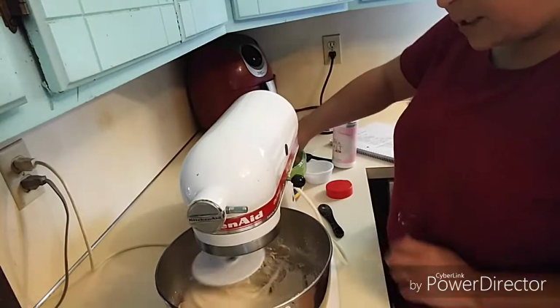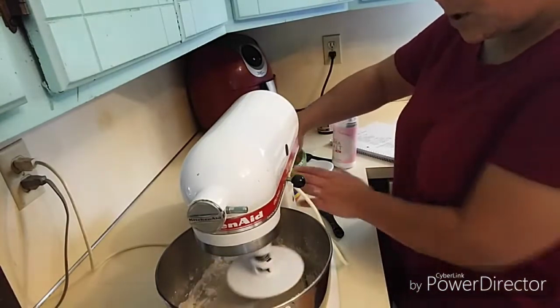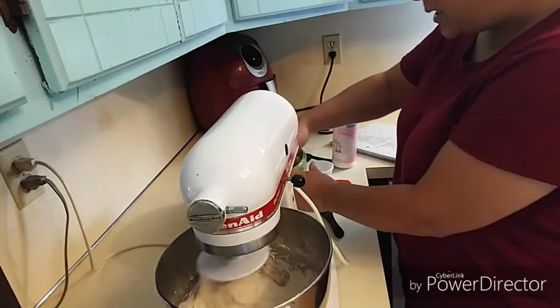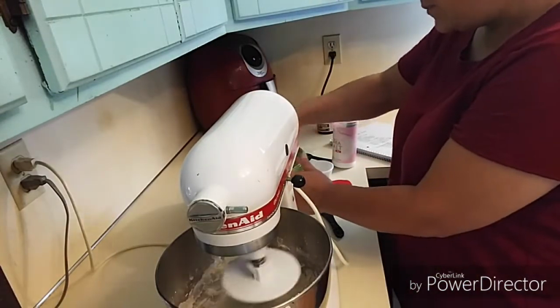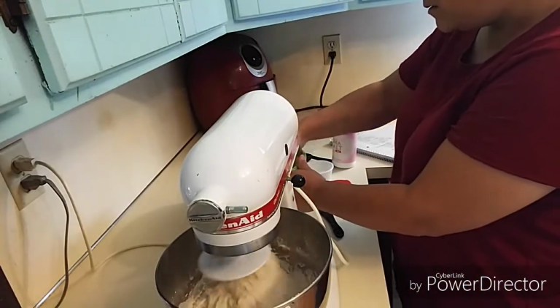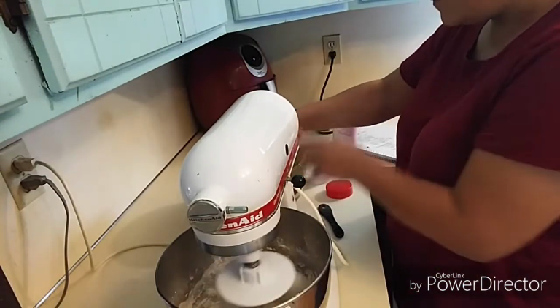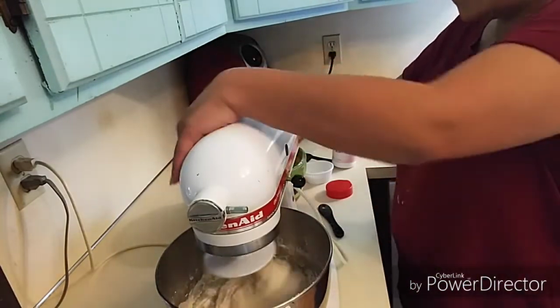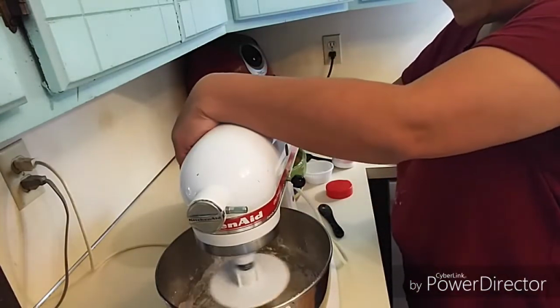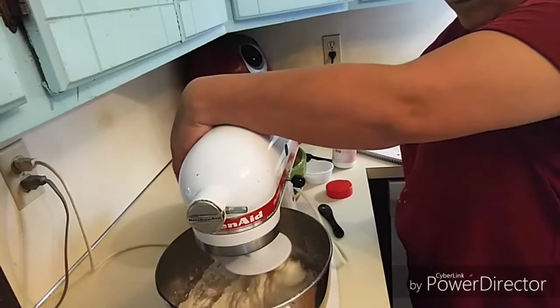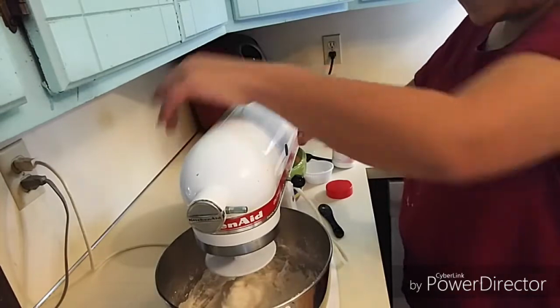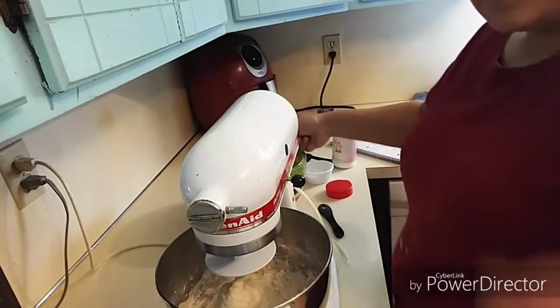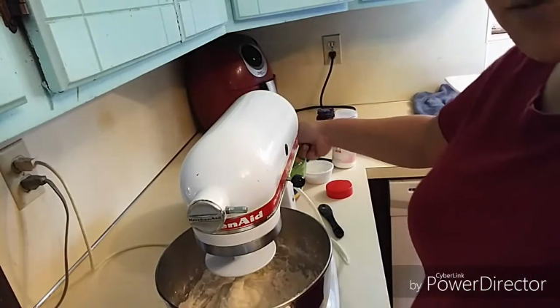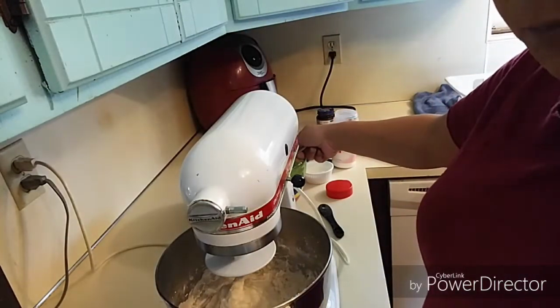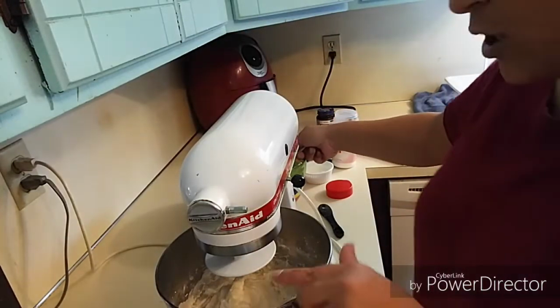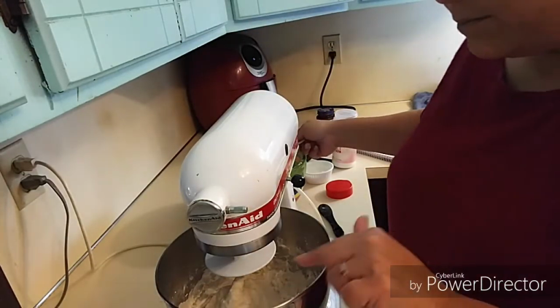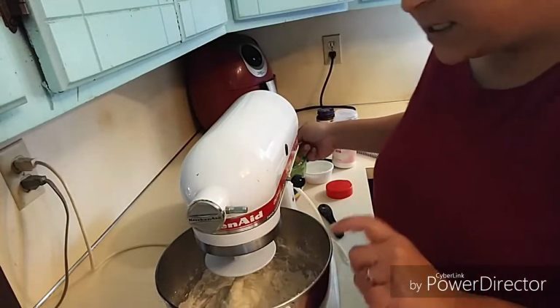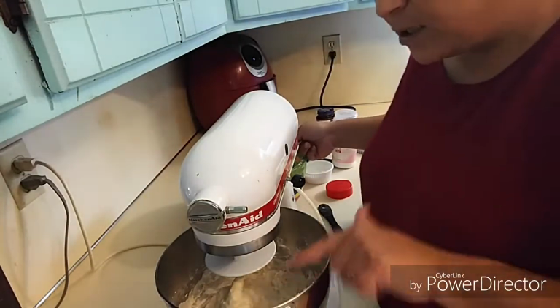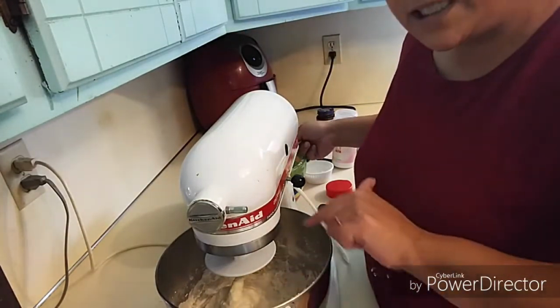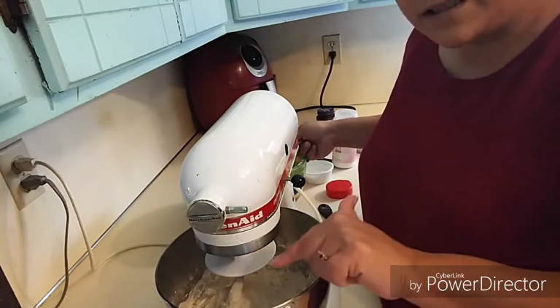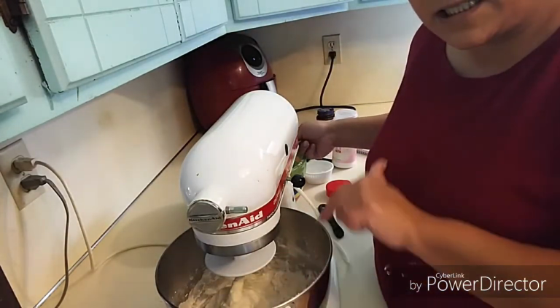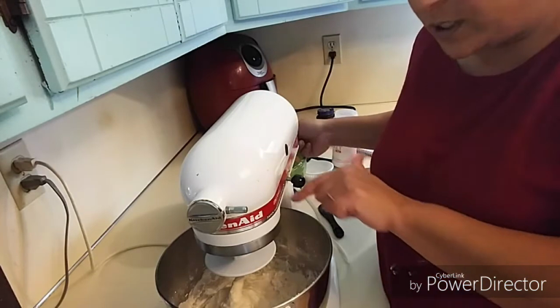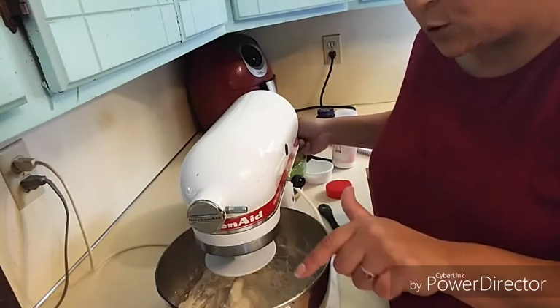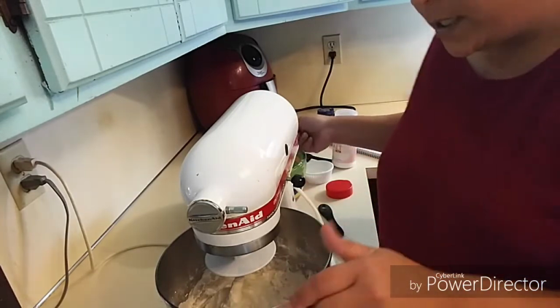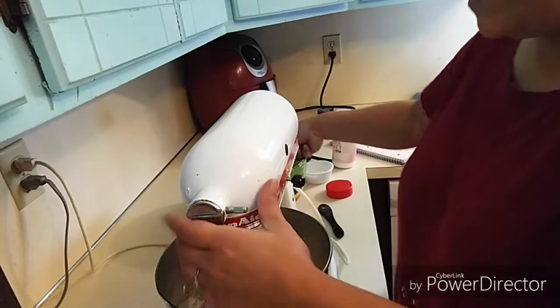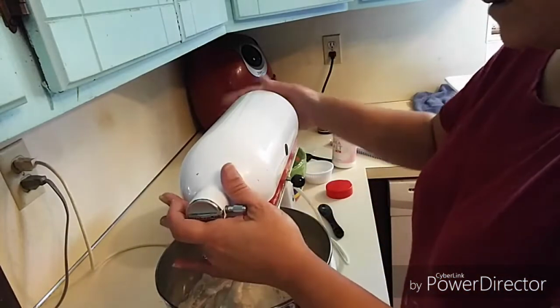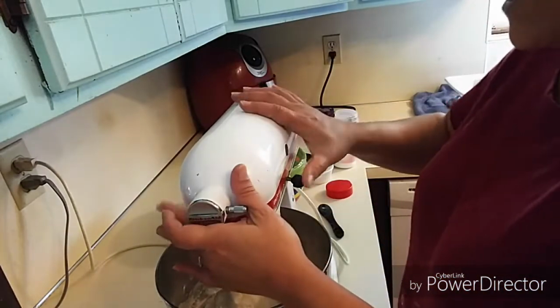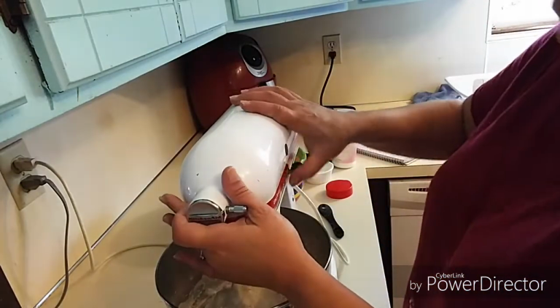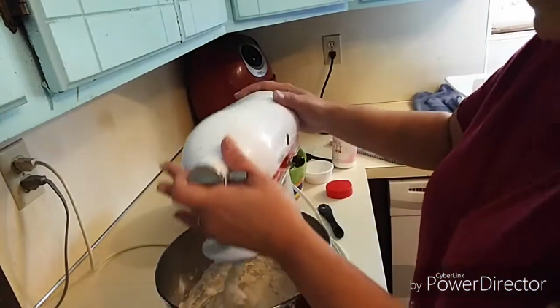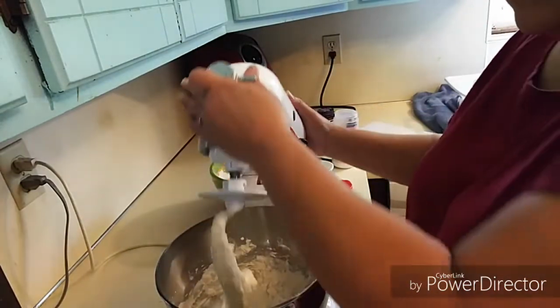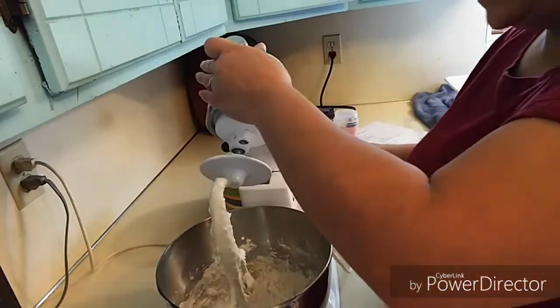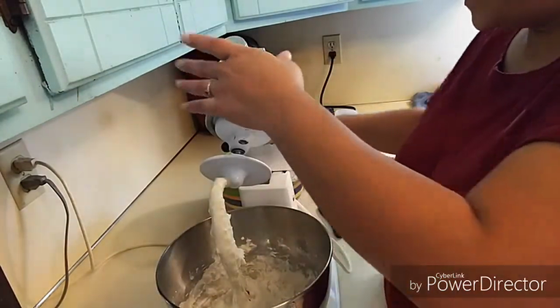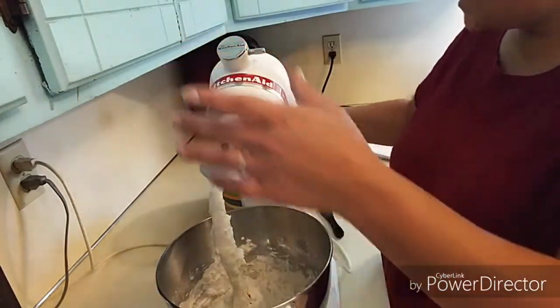I'm going to put another cup of flour in because the dough is just sticking to the sides of the bowl — nothing is pulling away yet, which tells me it is way too wet and sticky.